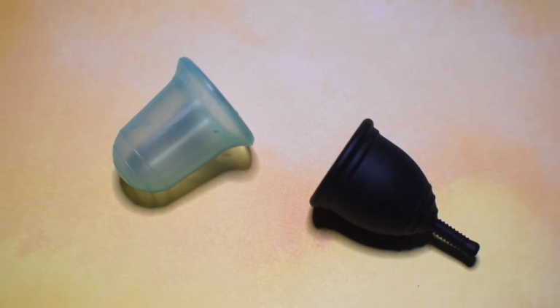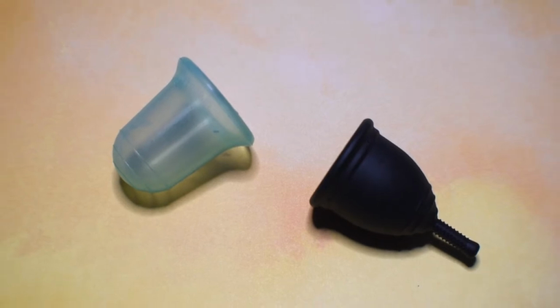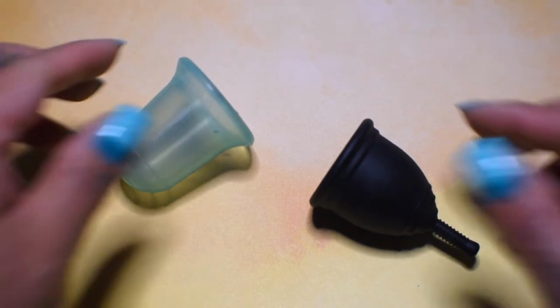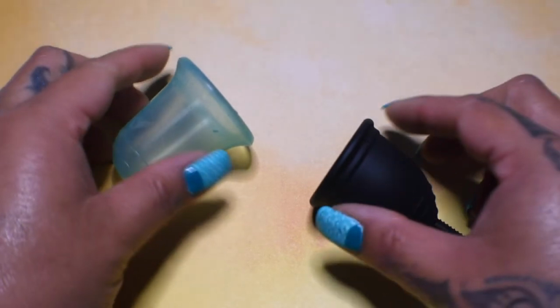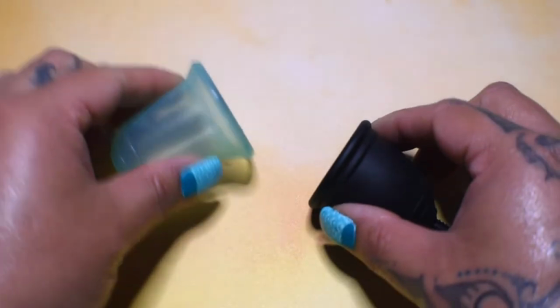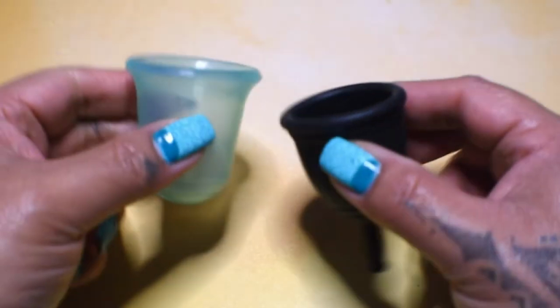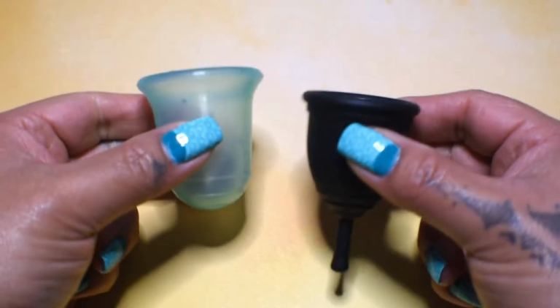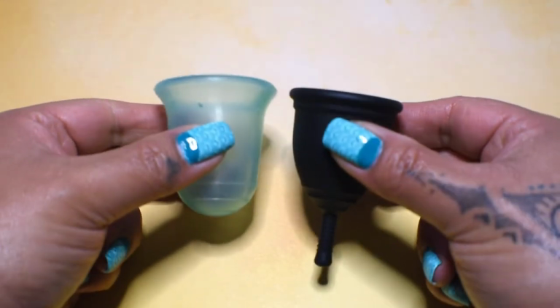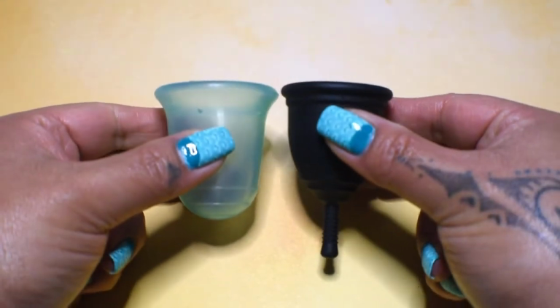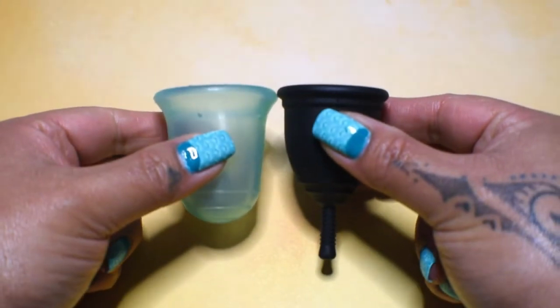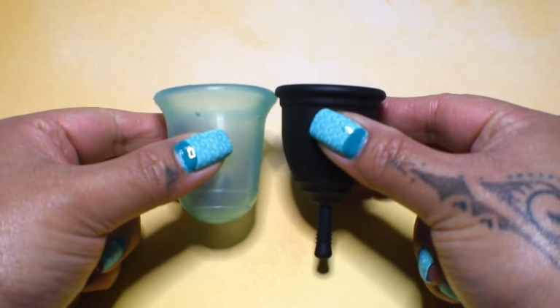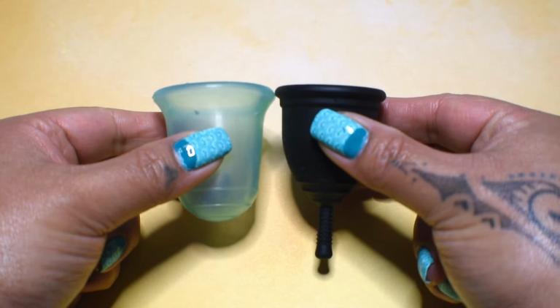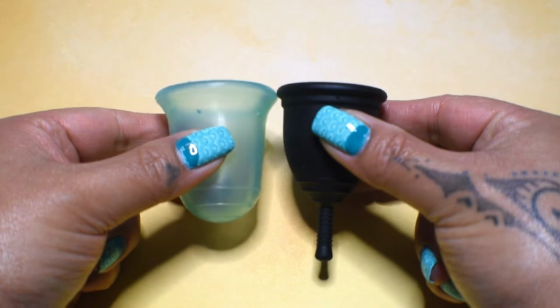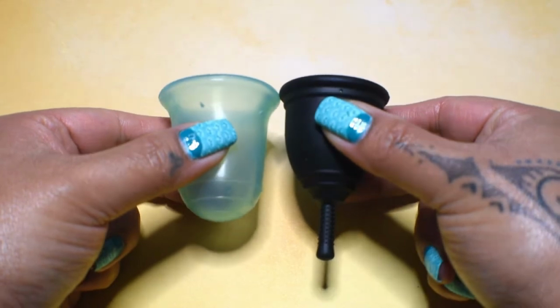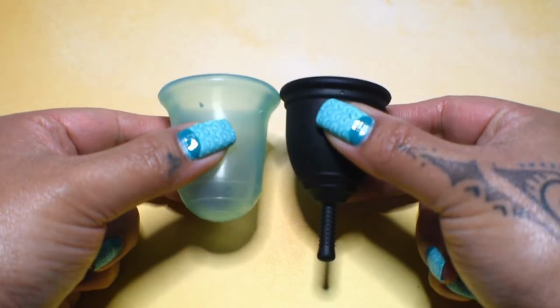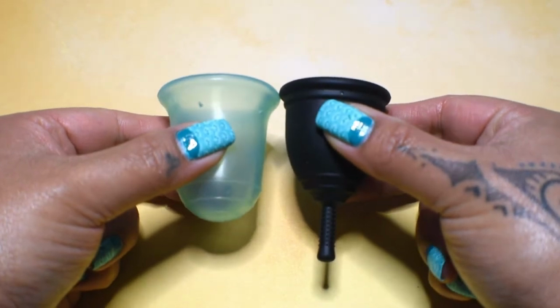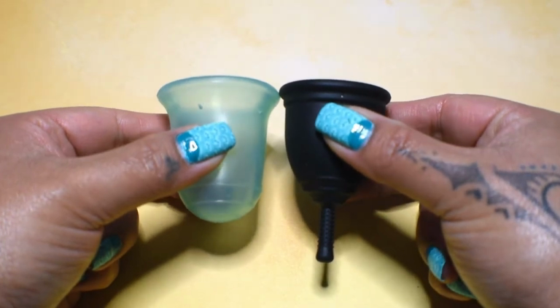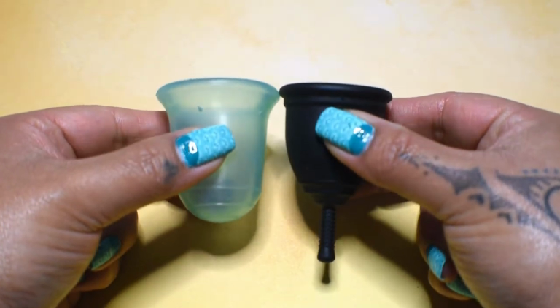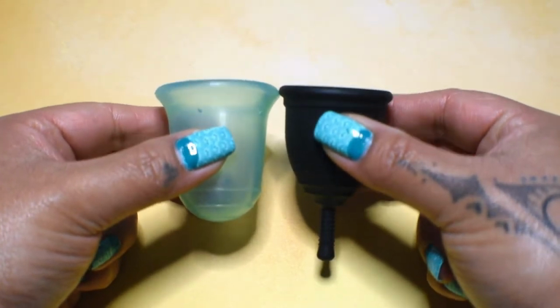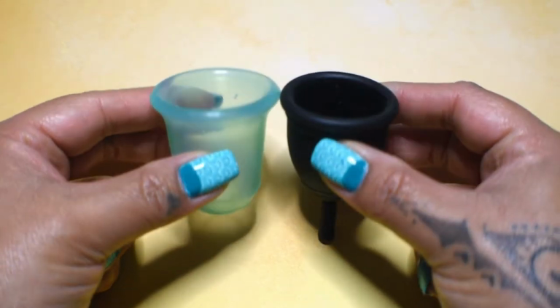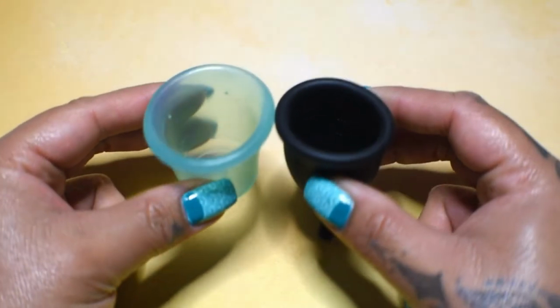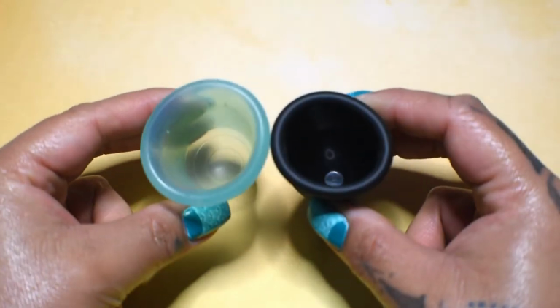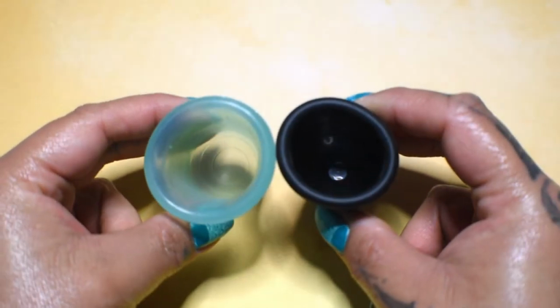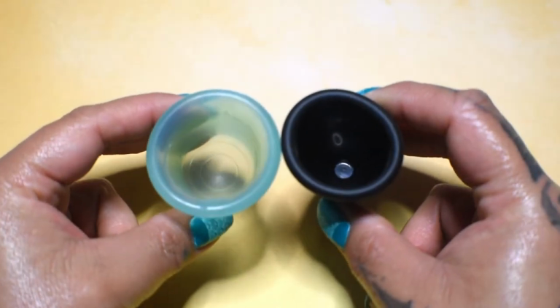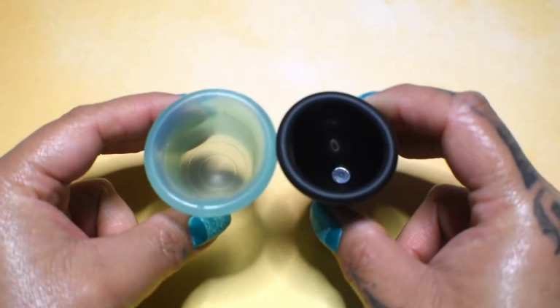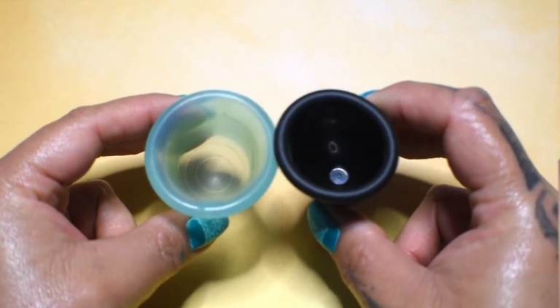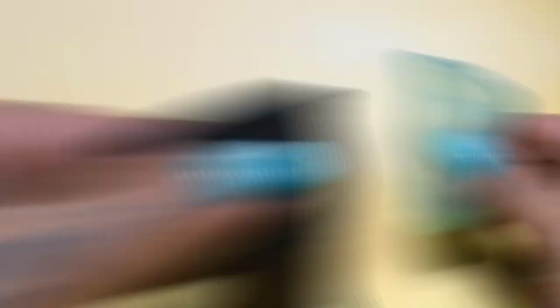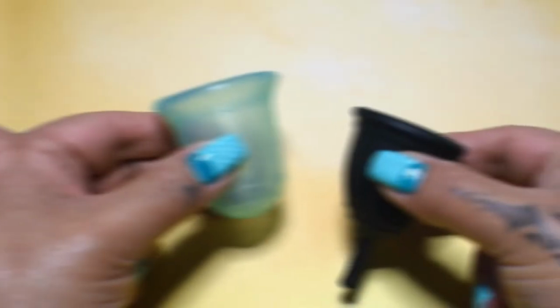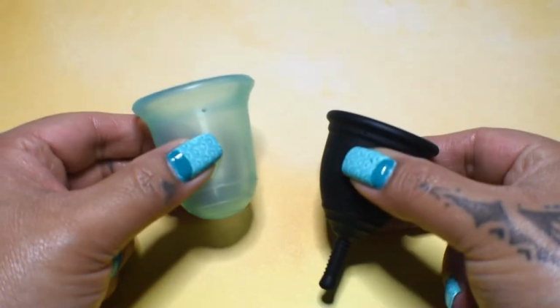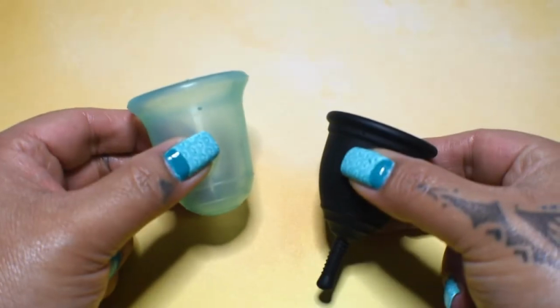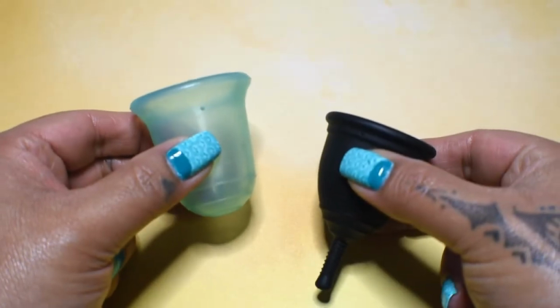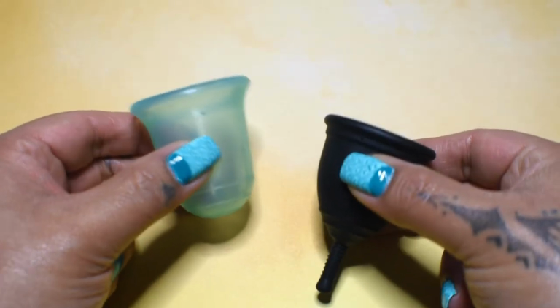I'm going to place both of these cups in the palms of my hands, give them a squish, swap hands, give them a squish again, and then compare the rims. A couple of things before I begin.